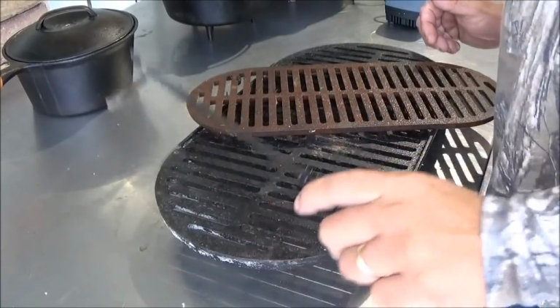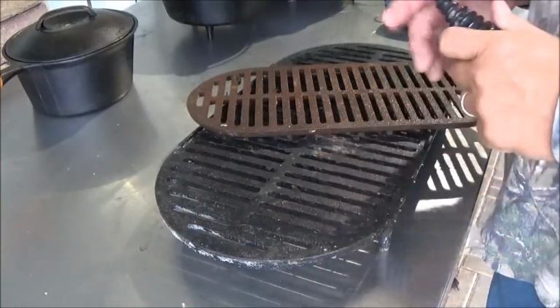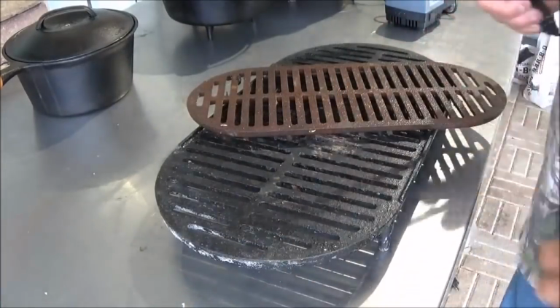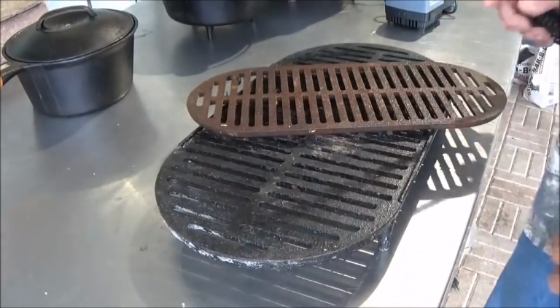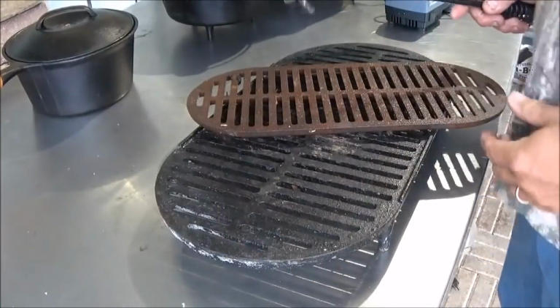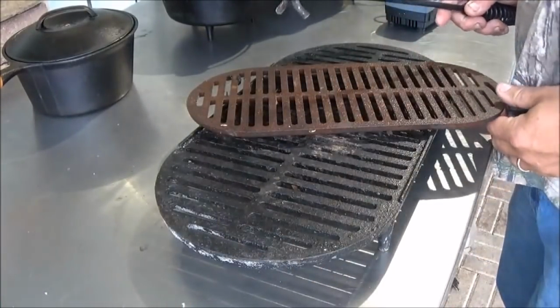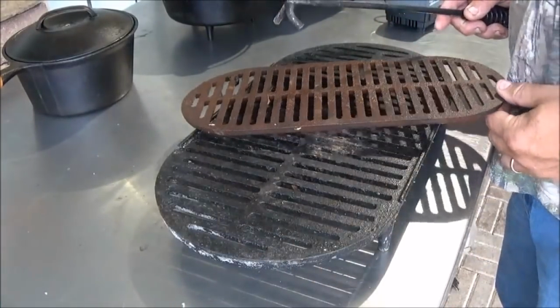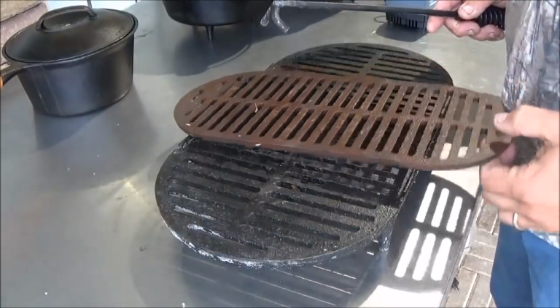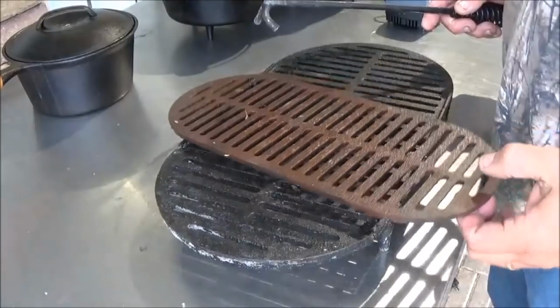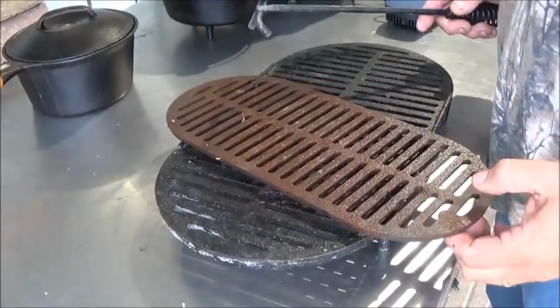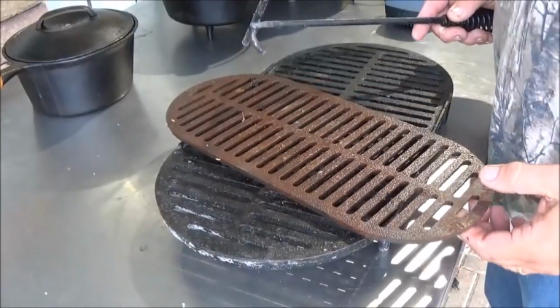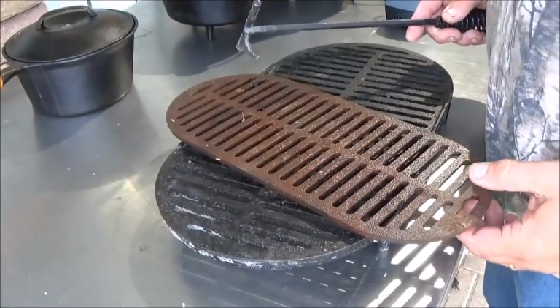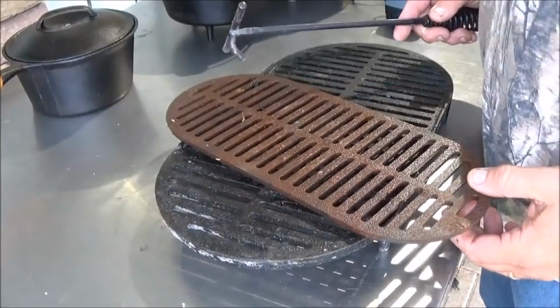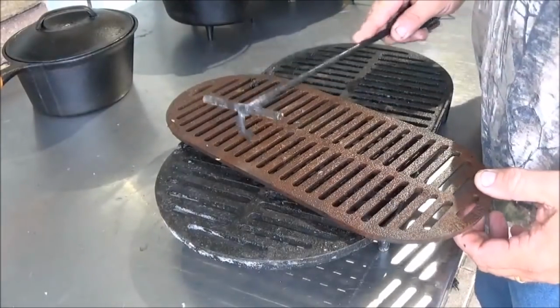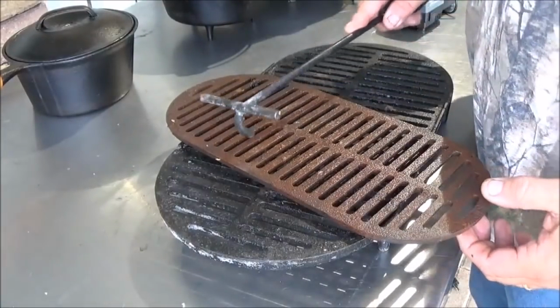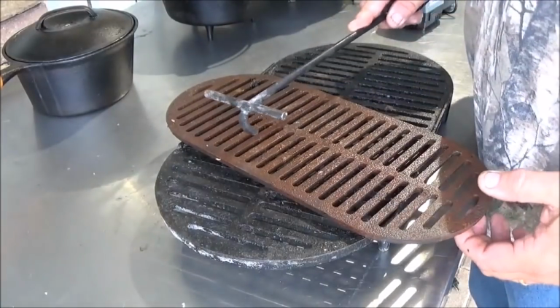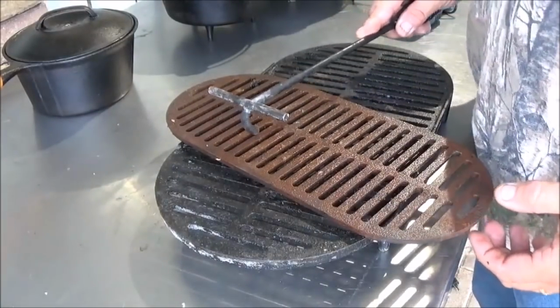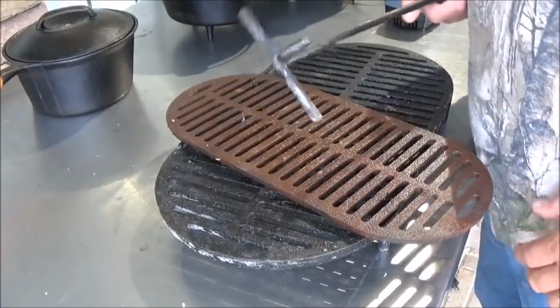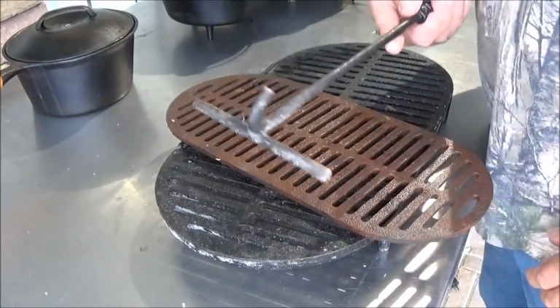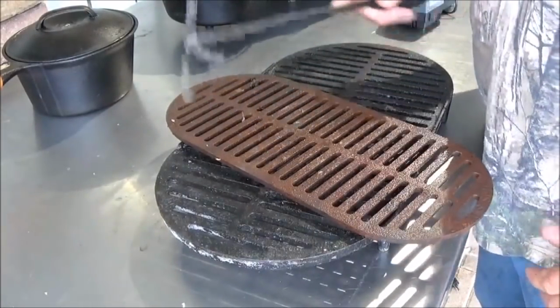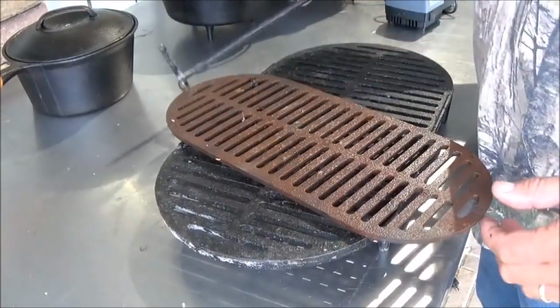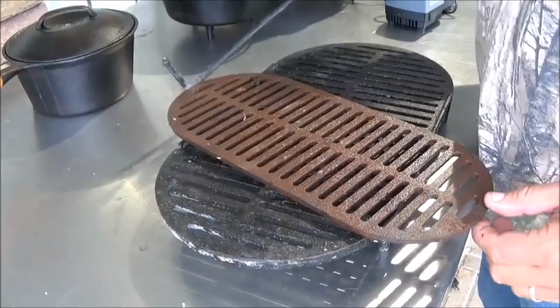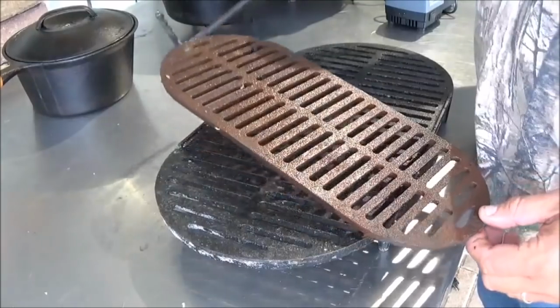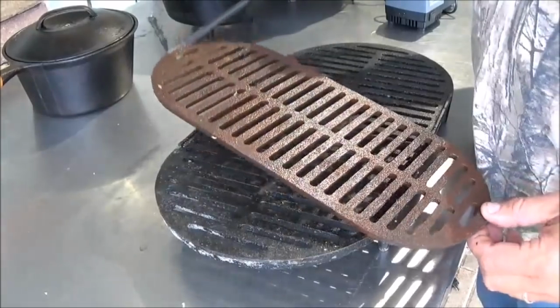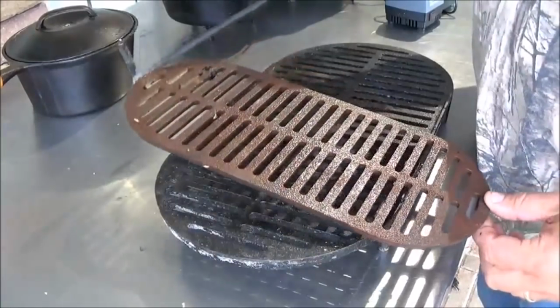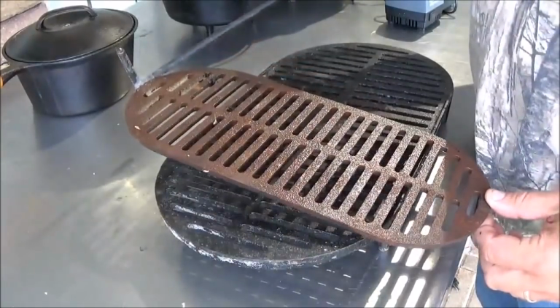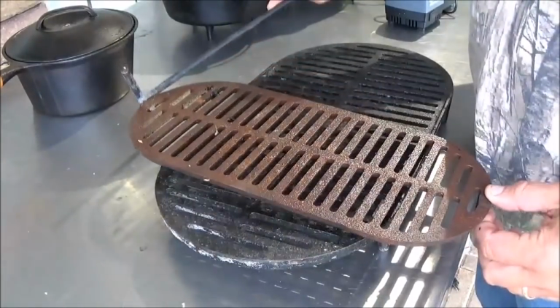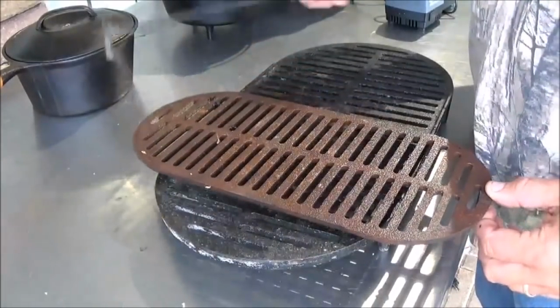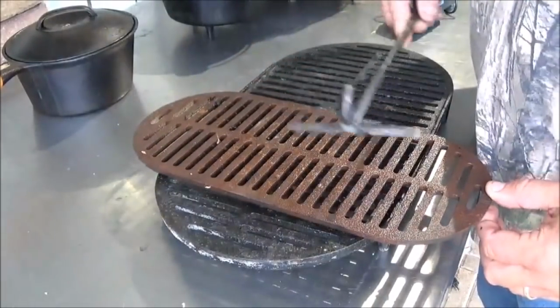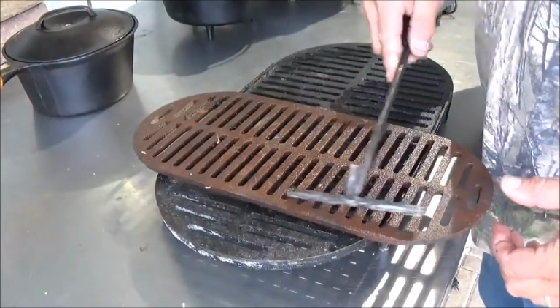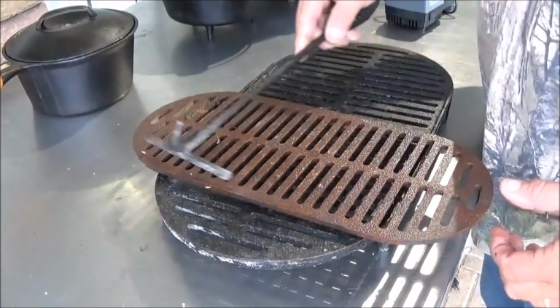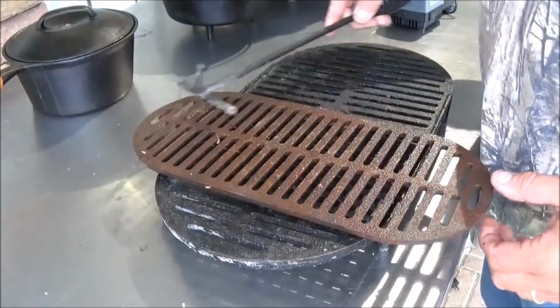I want to show you something that kind of frustrates me about the Sportsman's Grill — I can't get my lid lifter in here to get these parts out when they're hot.